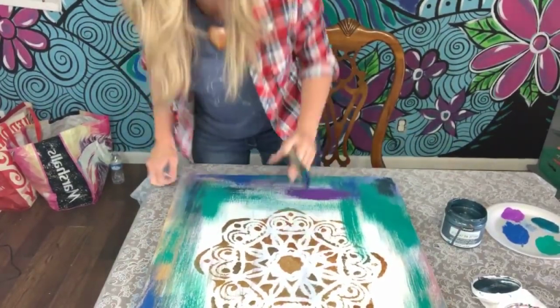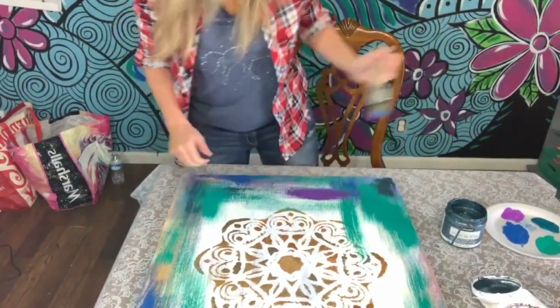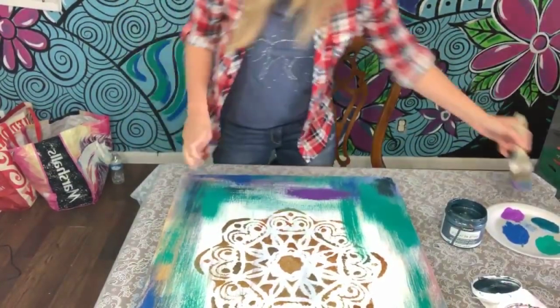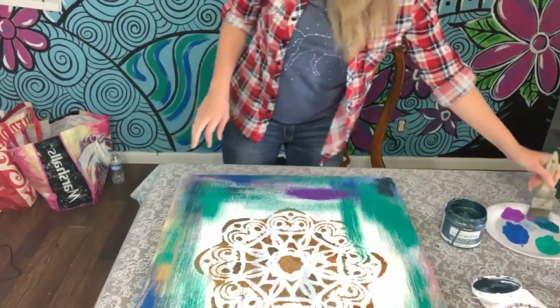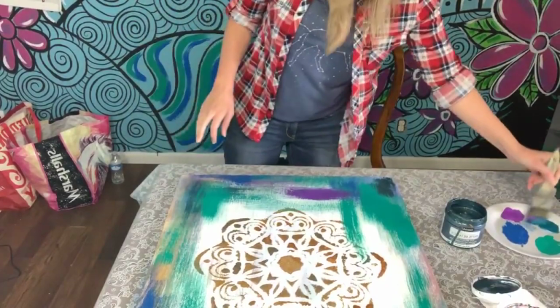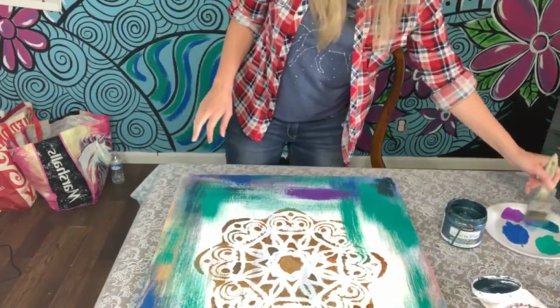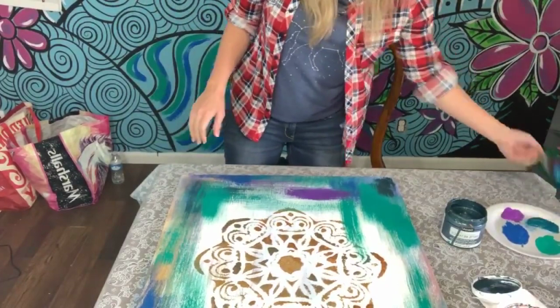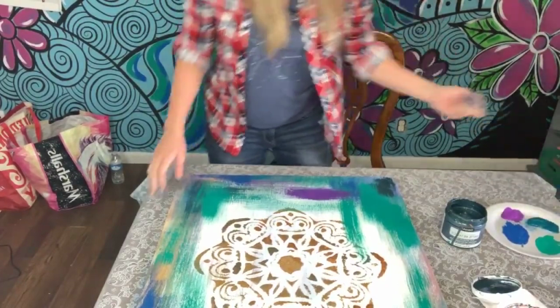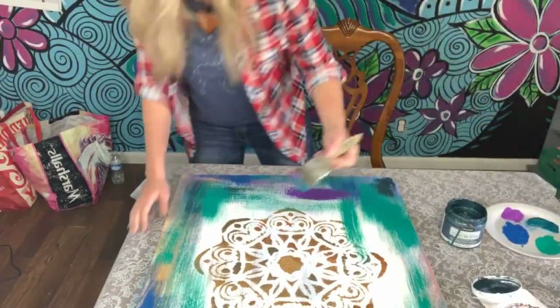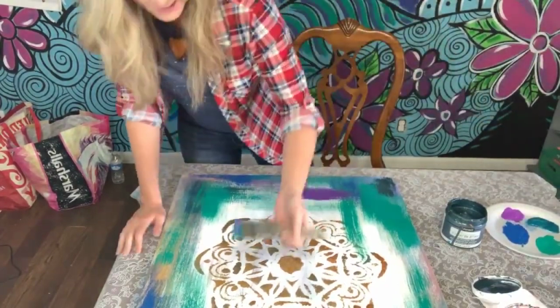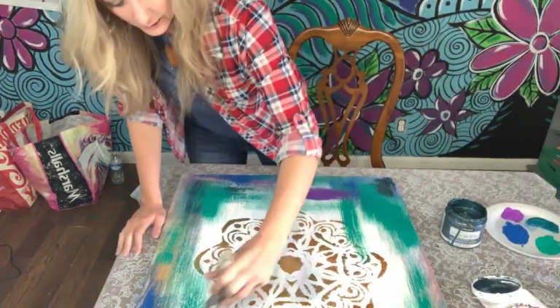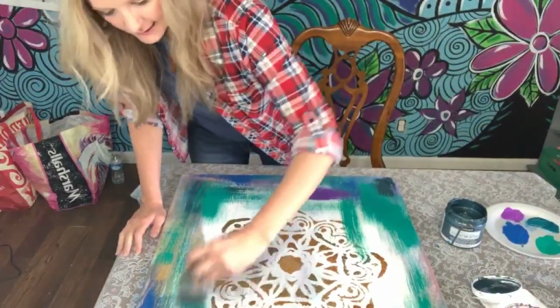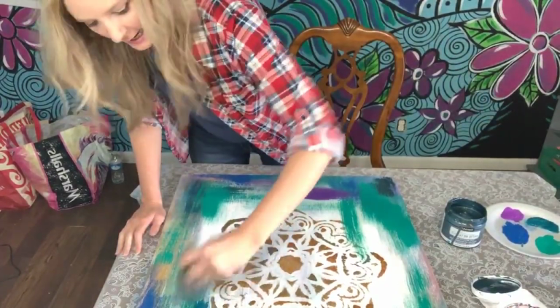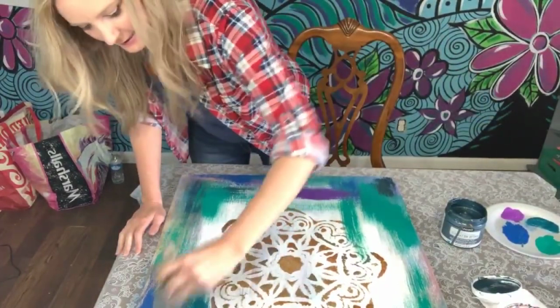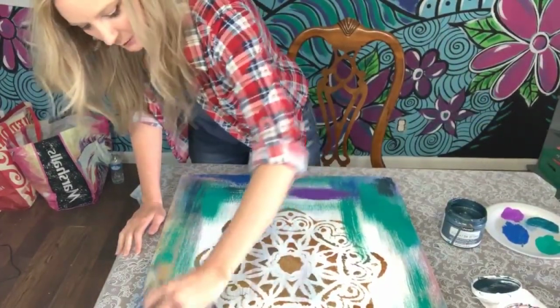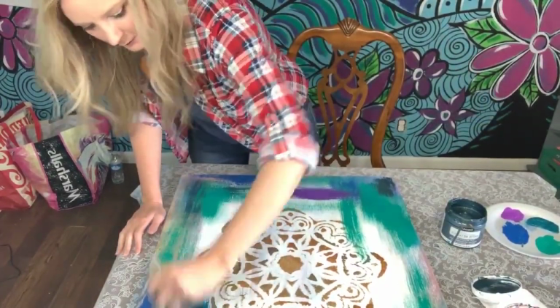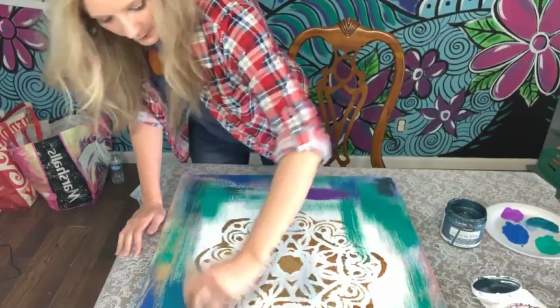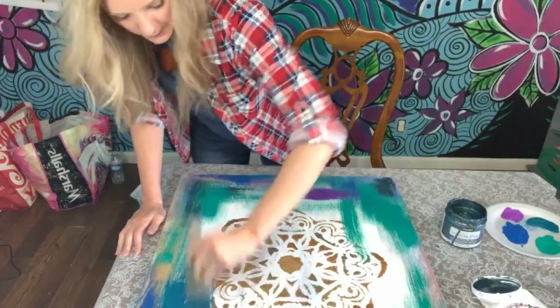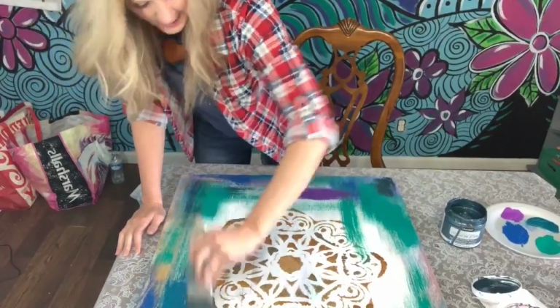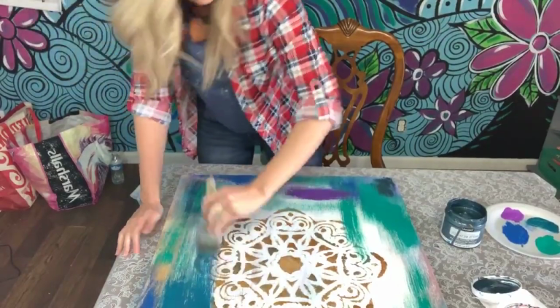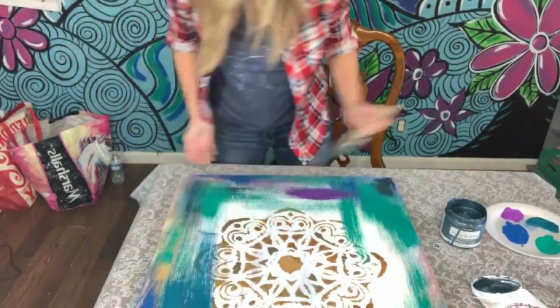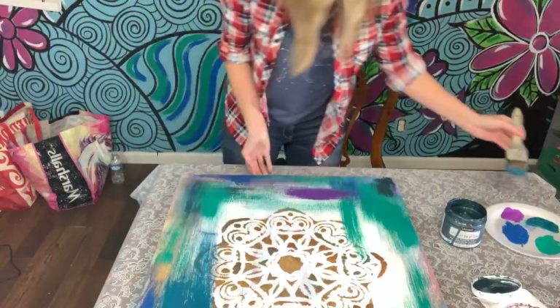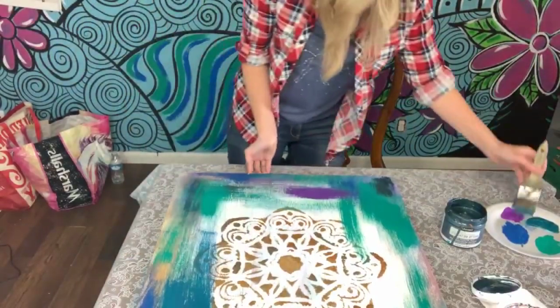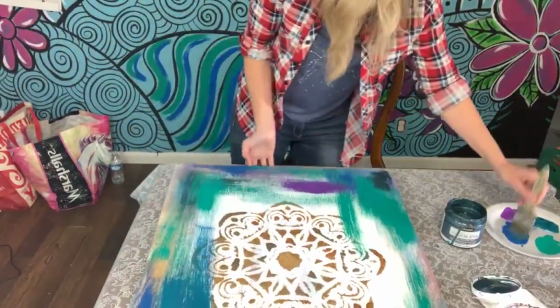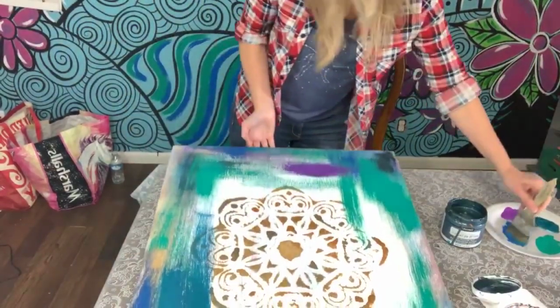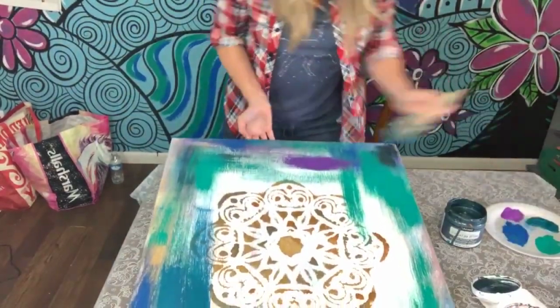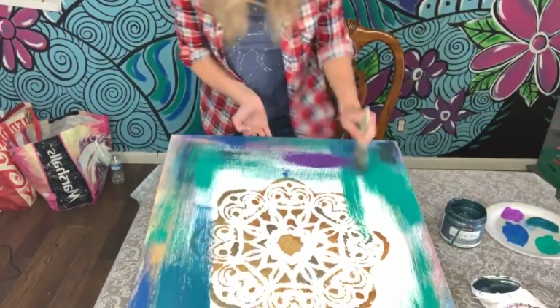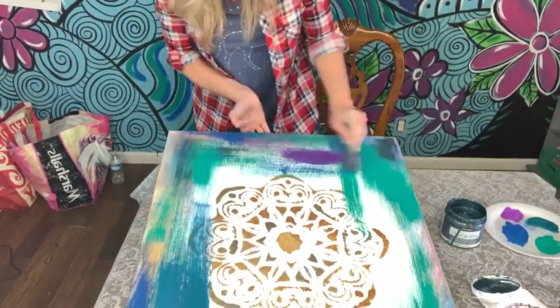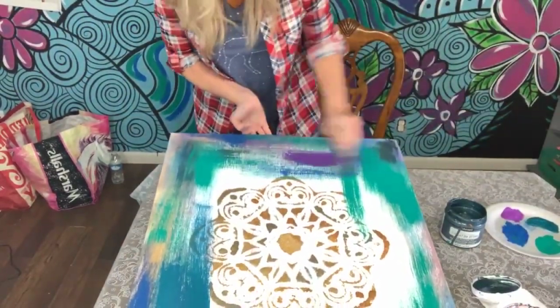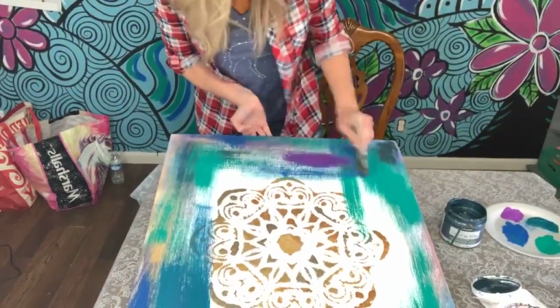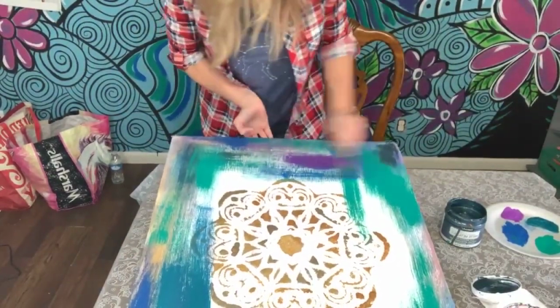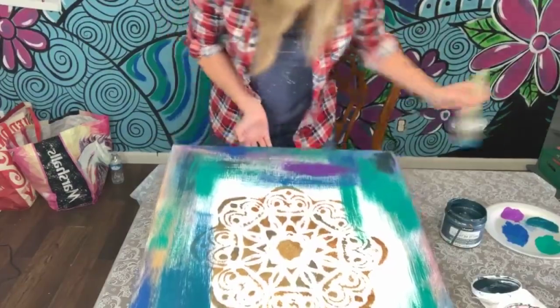Thank y'all for joining in! Say hi and tell me where you're from. I'm going to be adding to this and changing up my painted prayer for my Lauren Daigle piece.